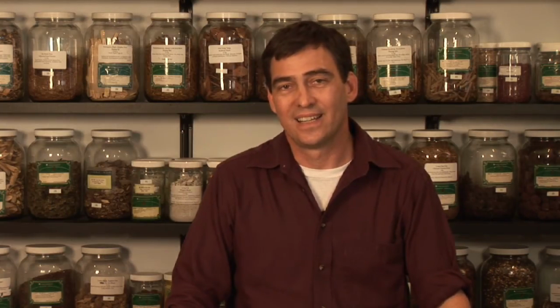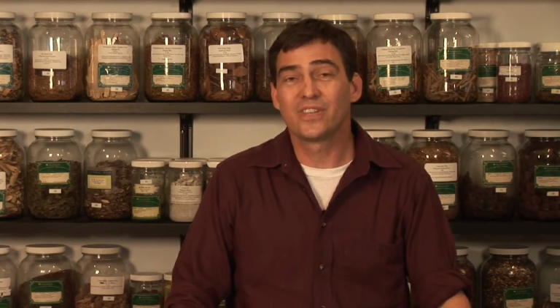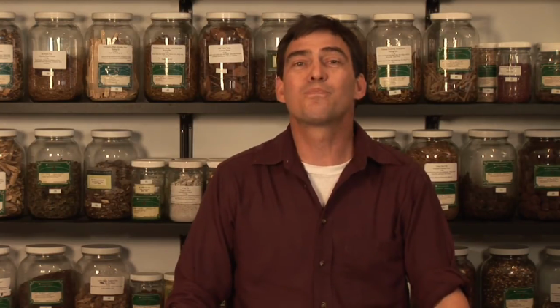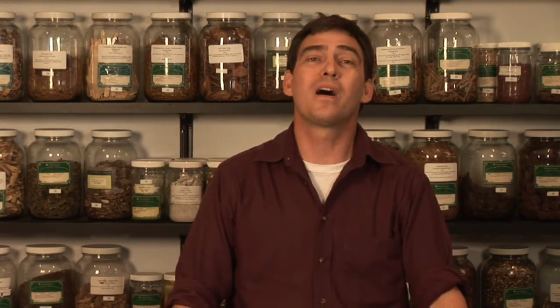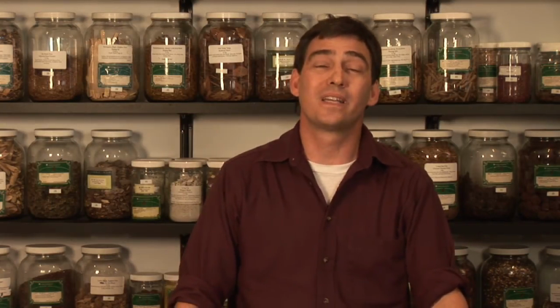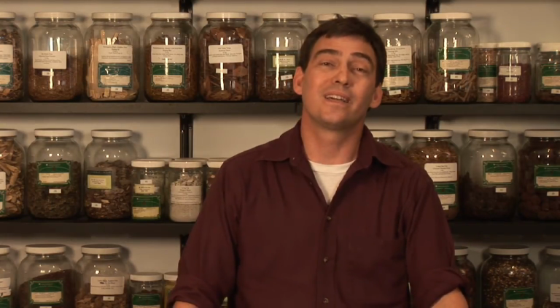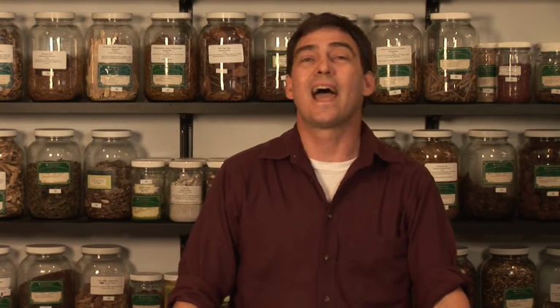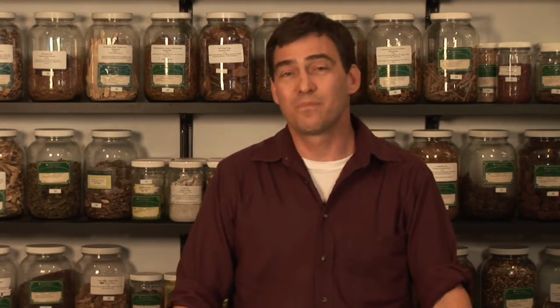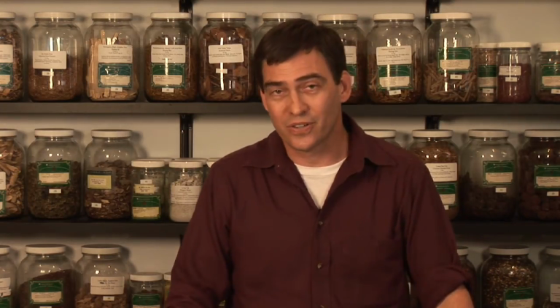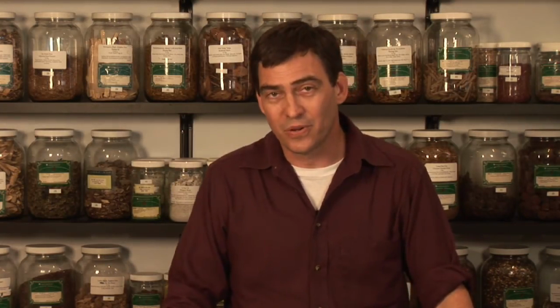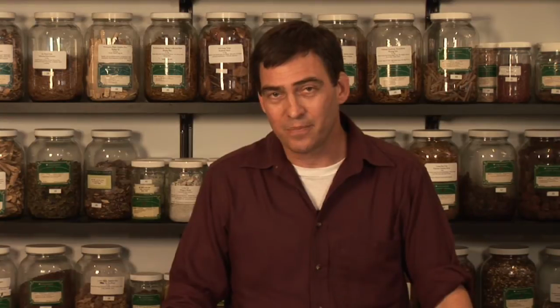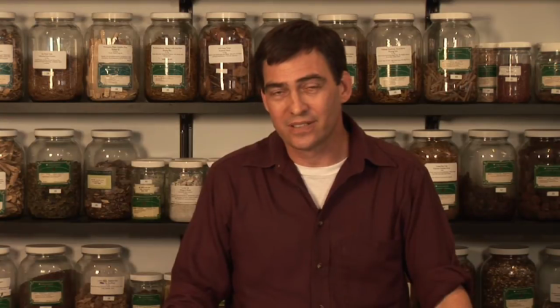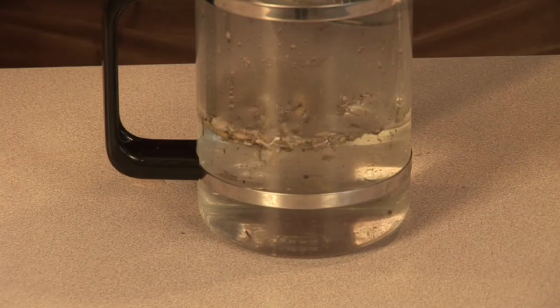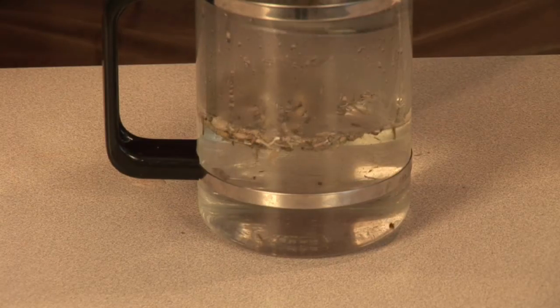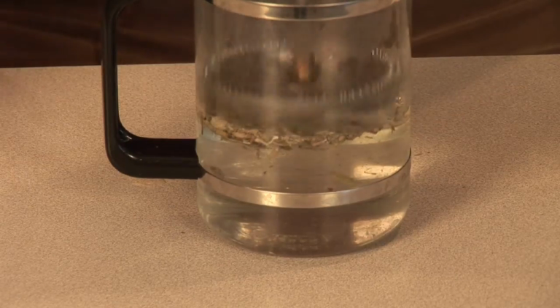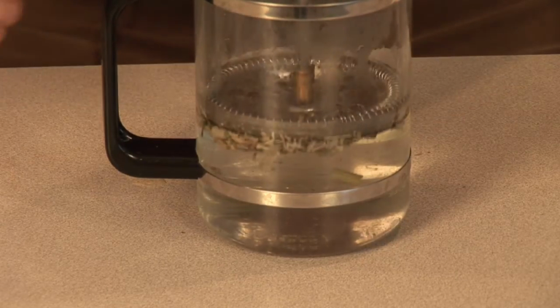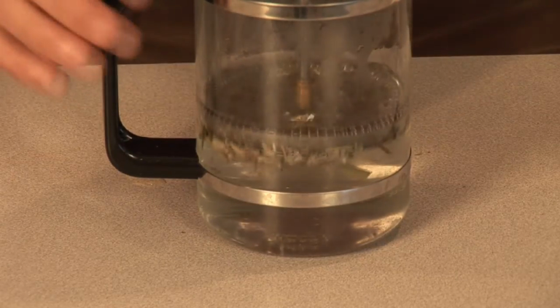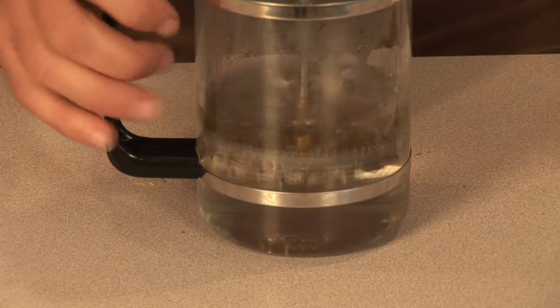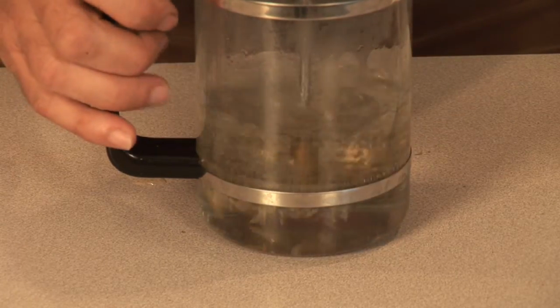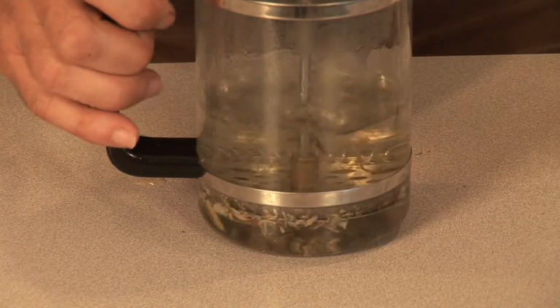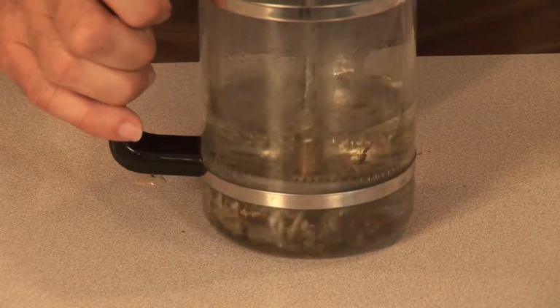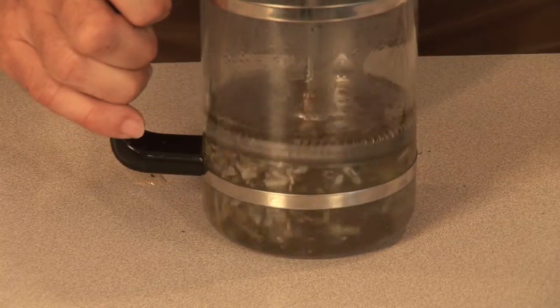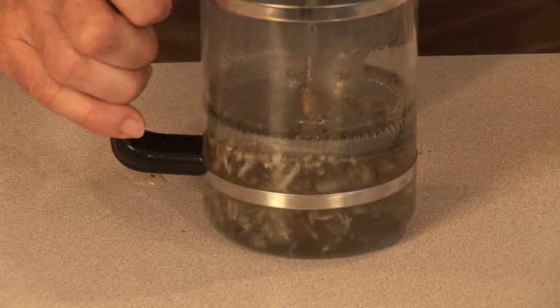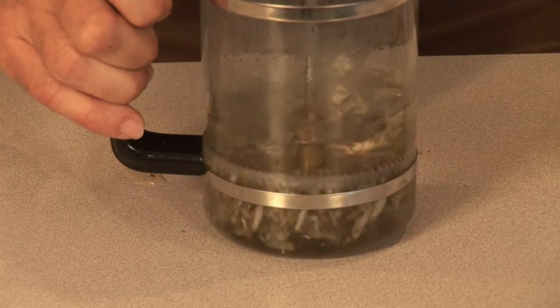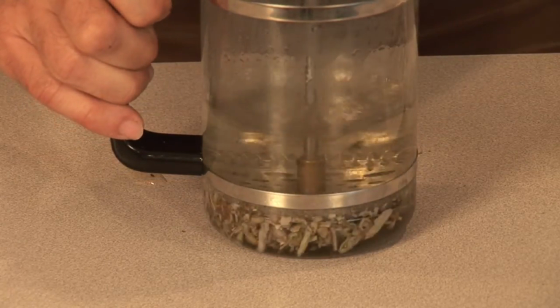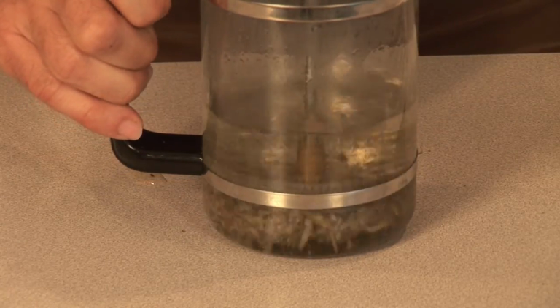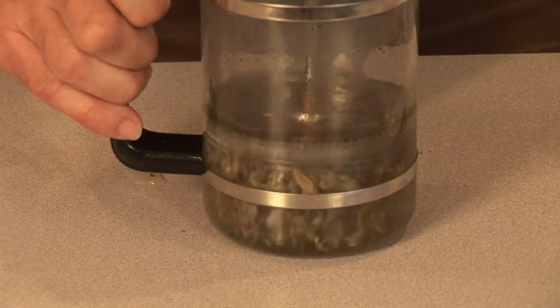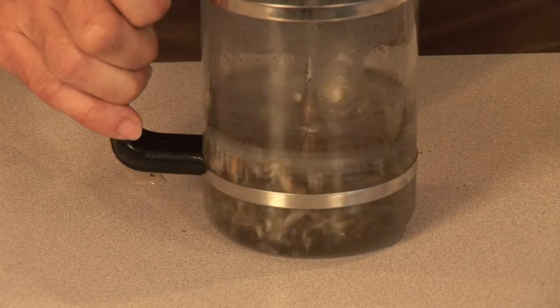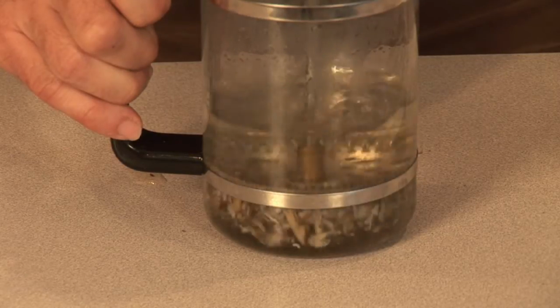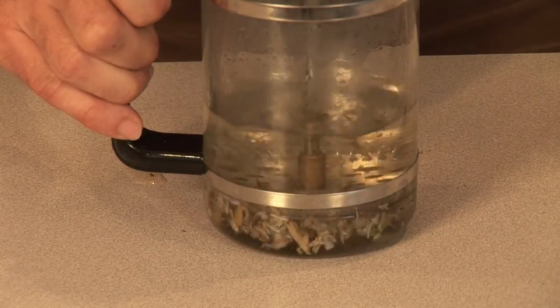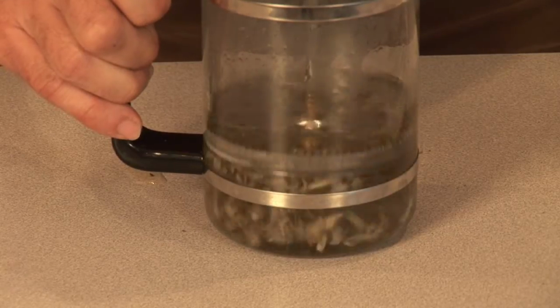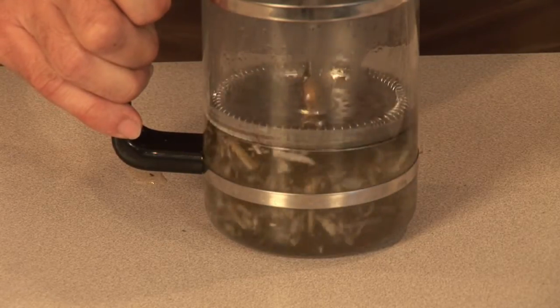This is Bob Lindy at Acupuncture and Herbal Therapies, talking to you about herbal medicine for excessive sweating. Please enjoy your herbs.